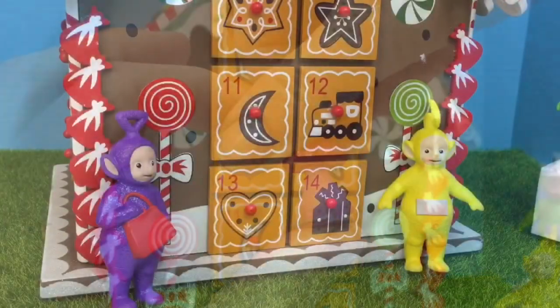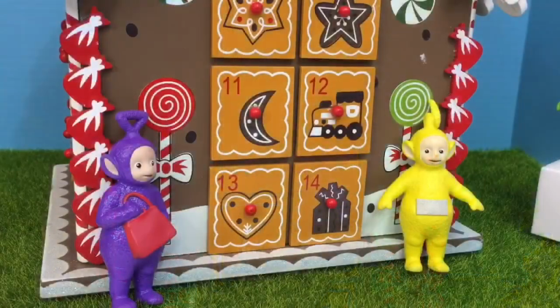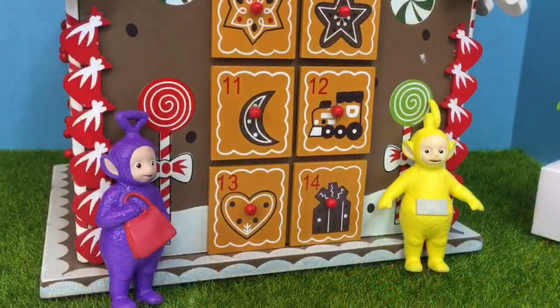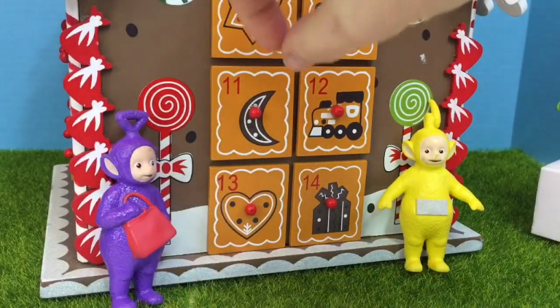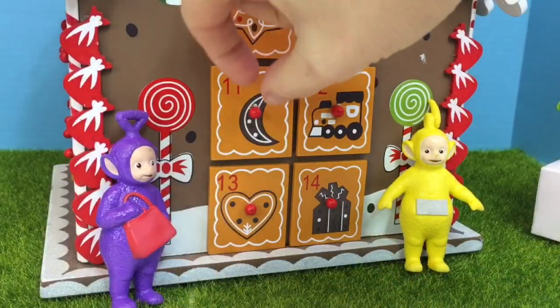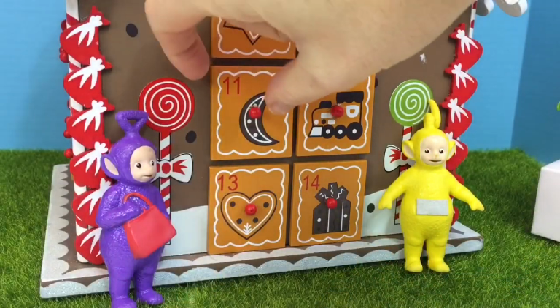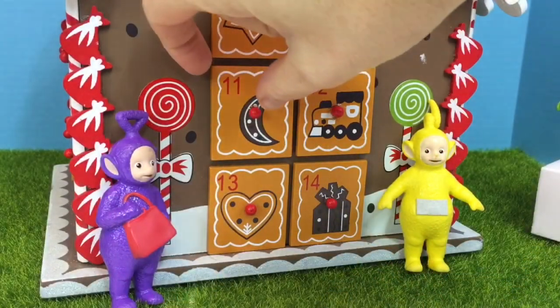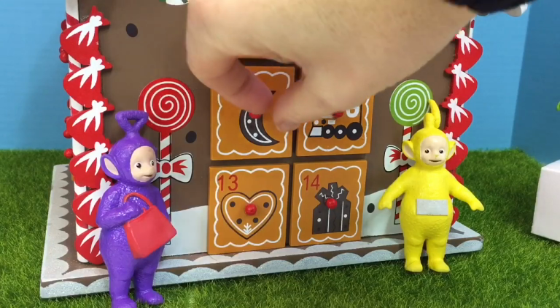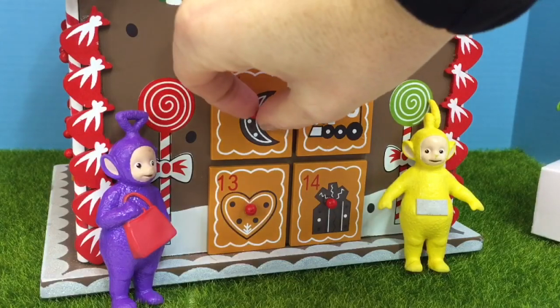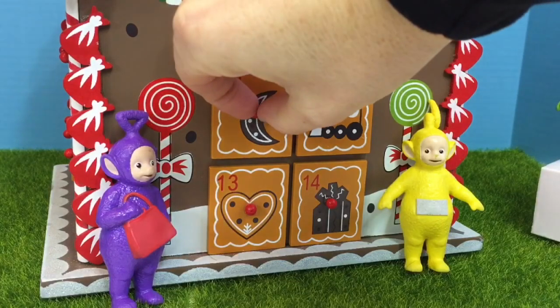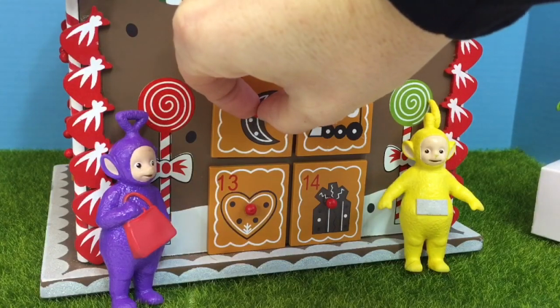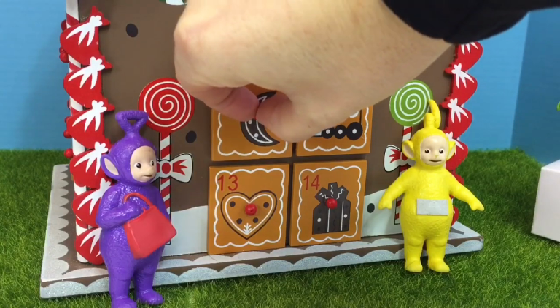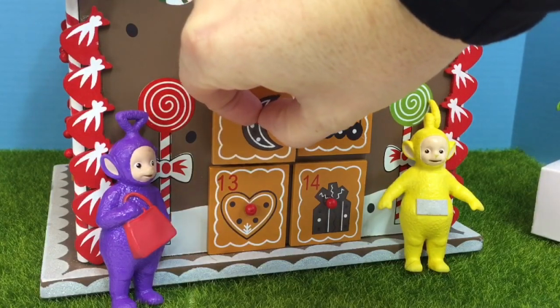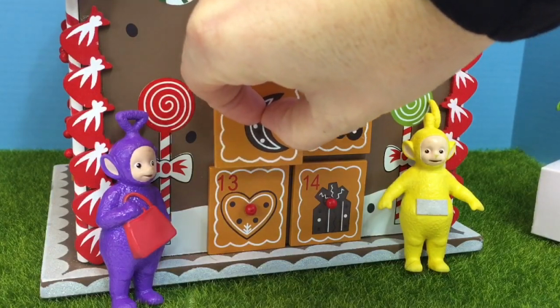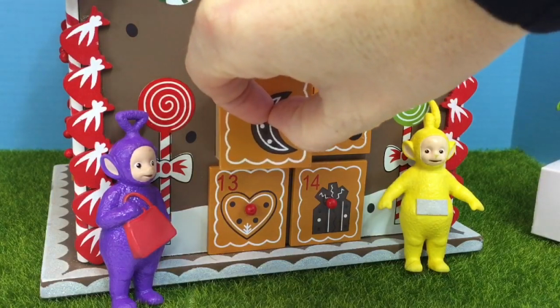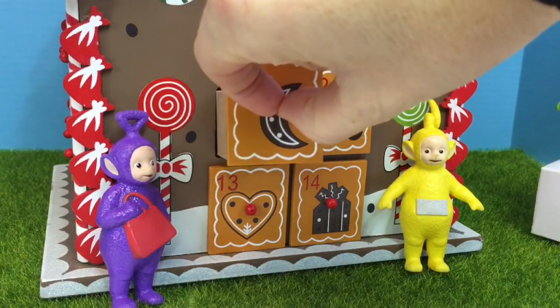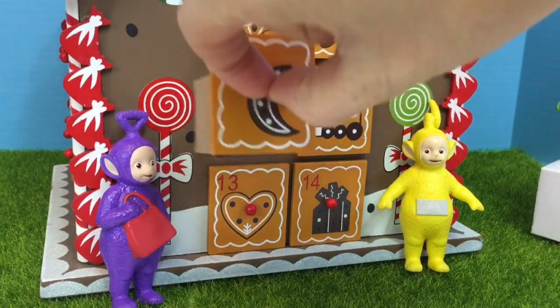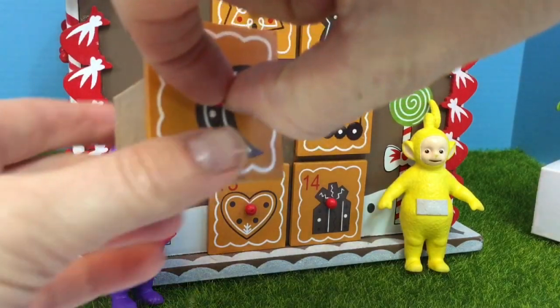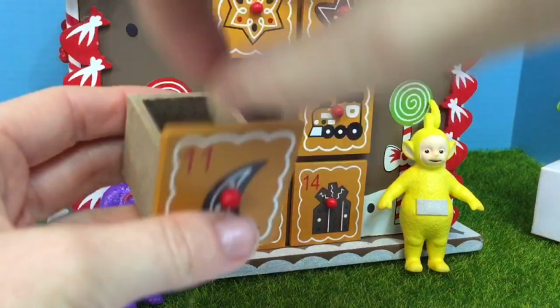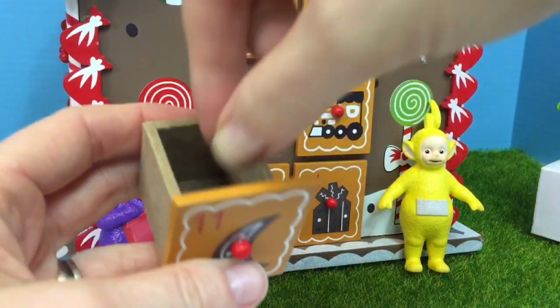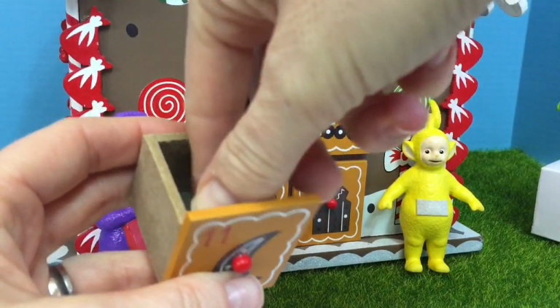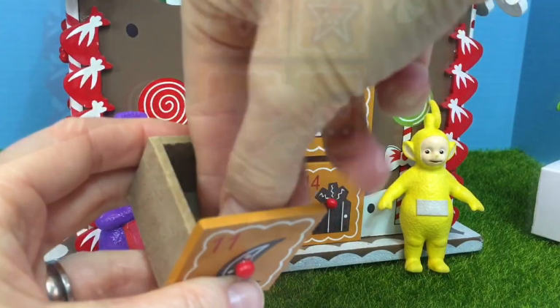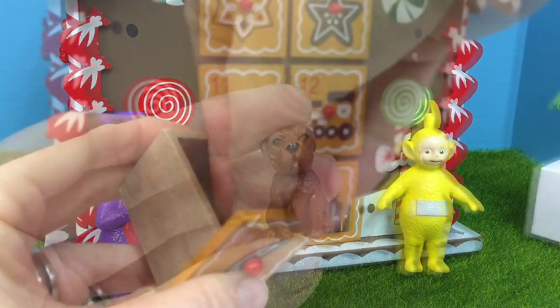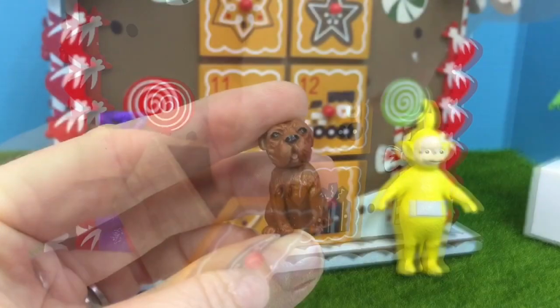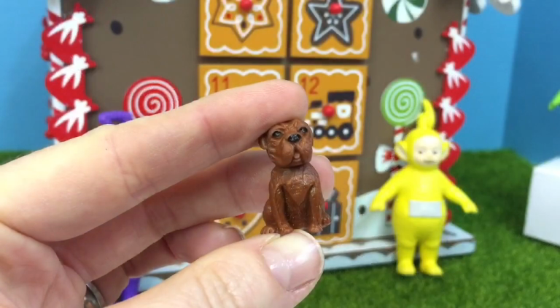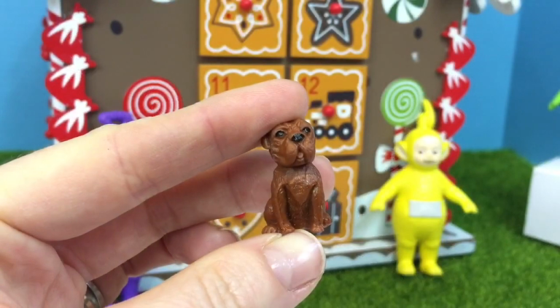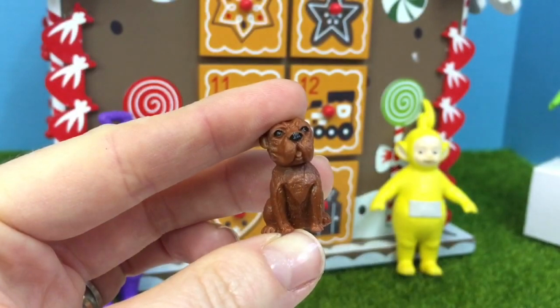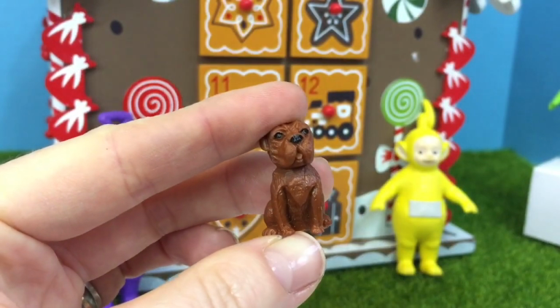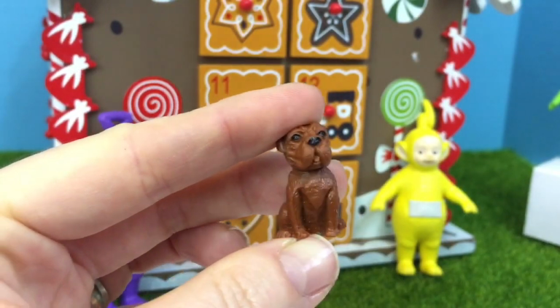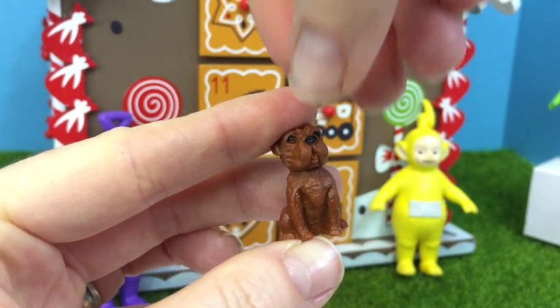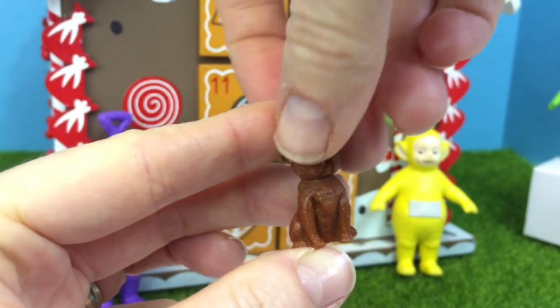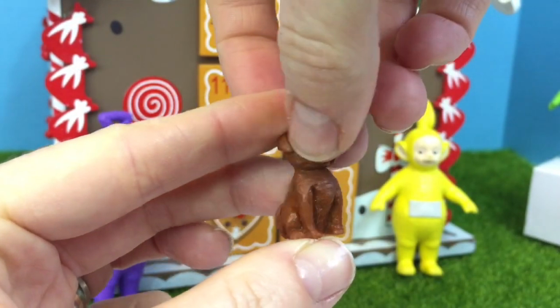Number 11 has a brown moon on it. Oh, it's a little brown puppy dog.